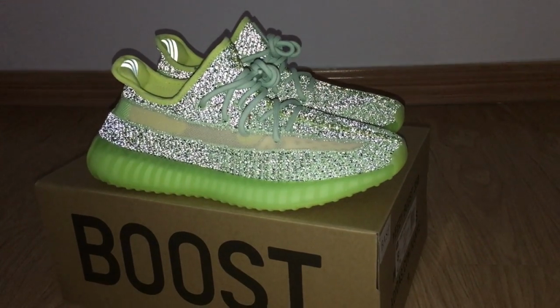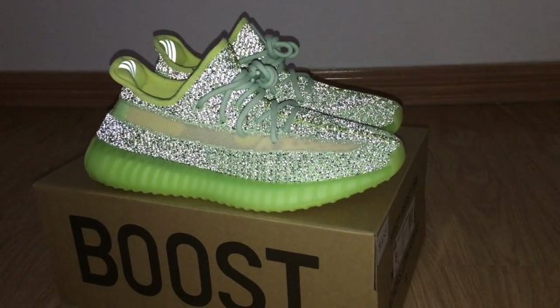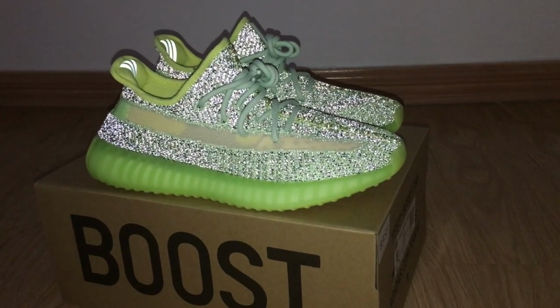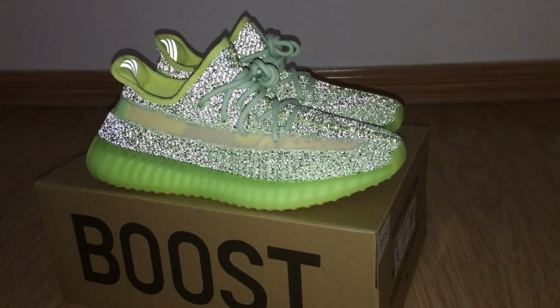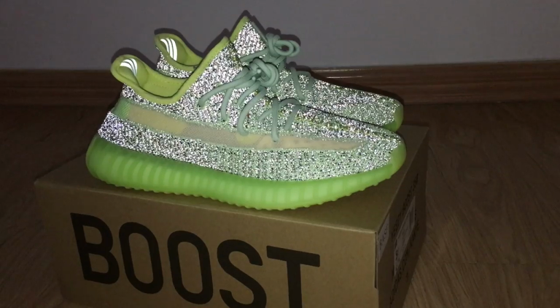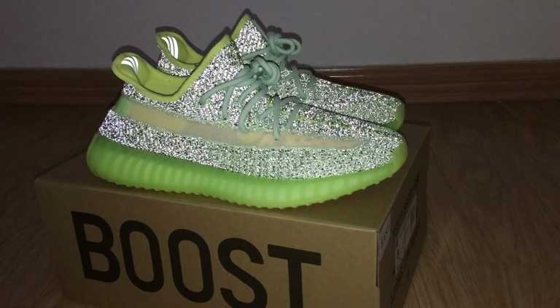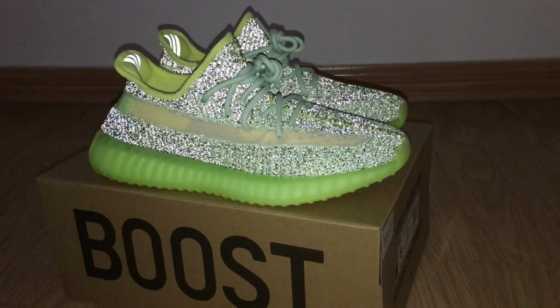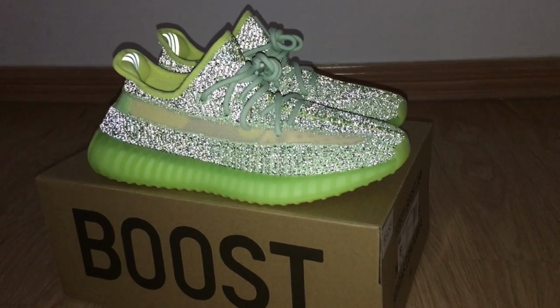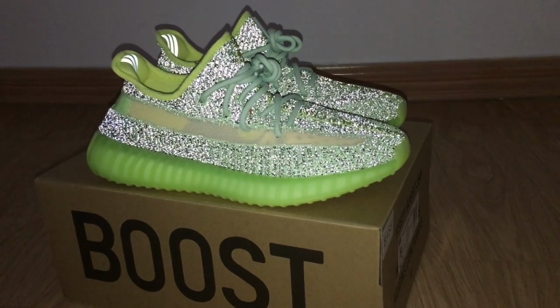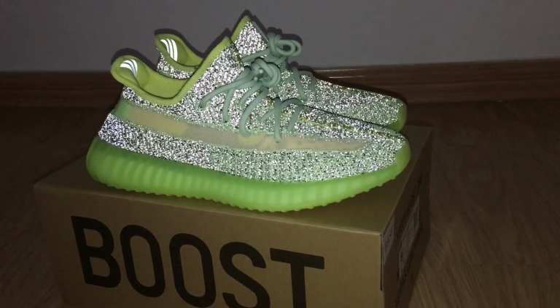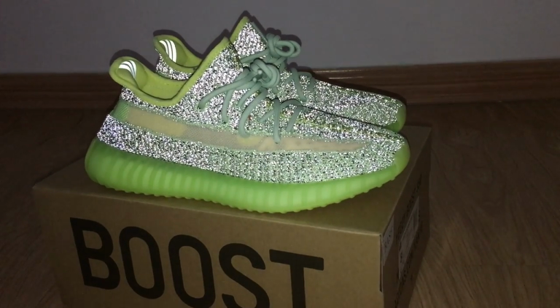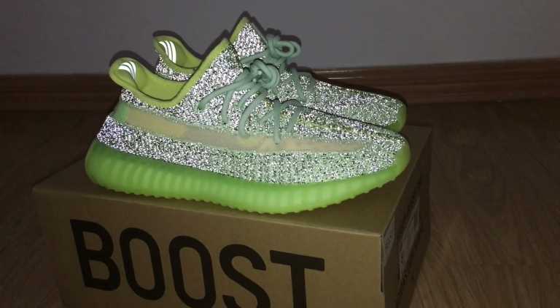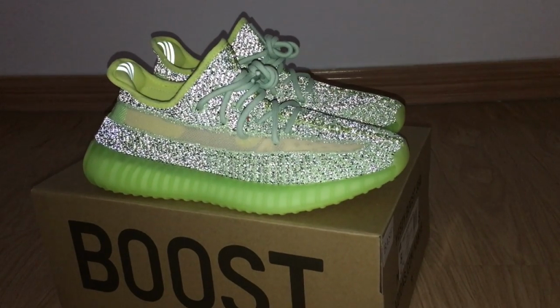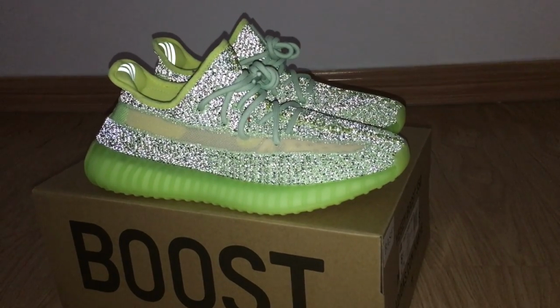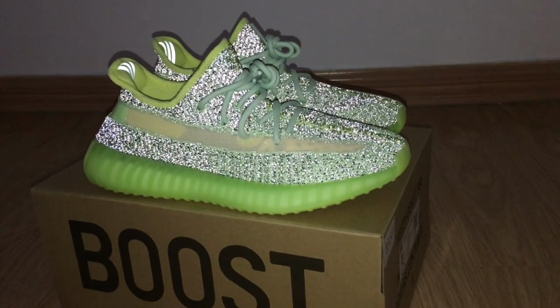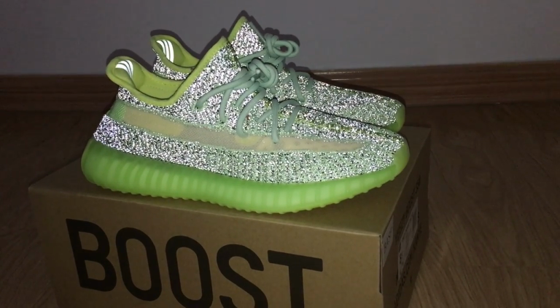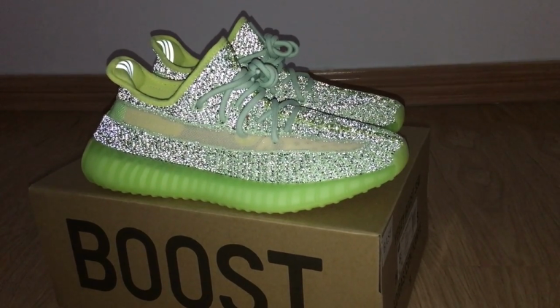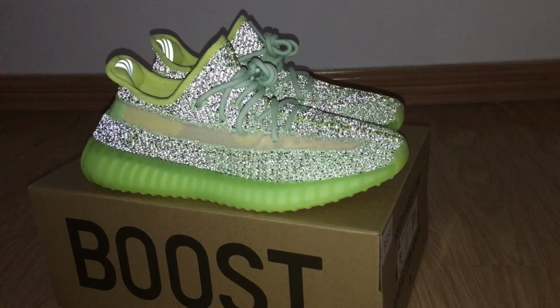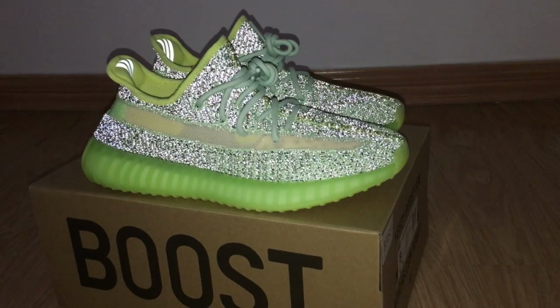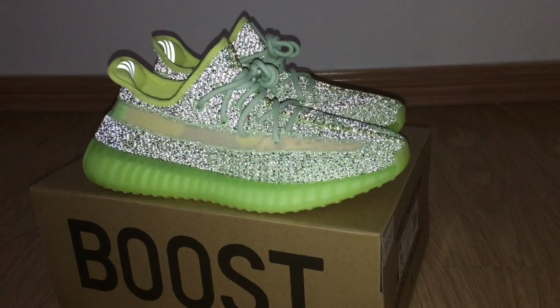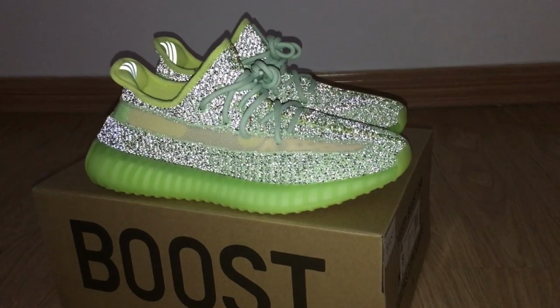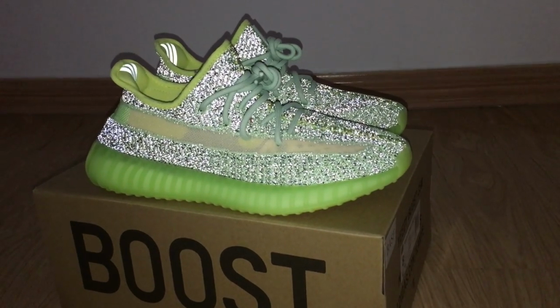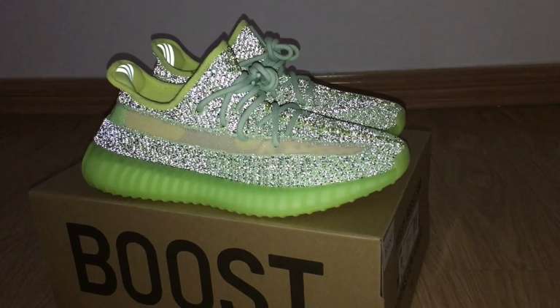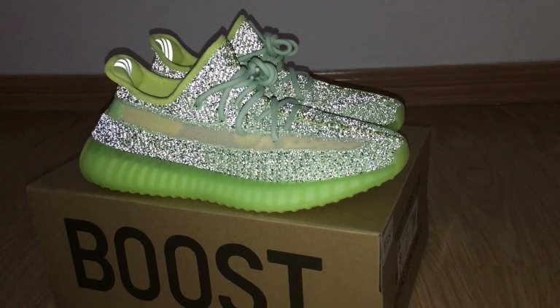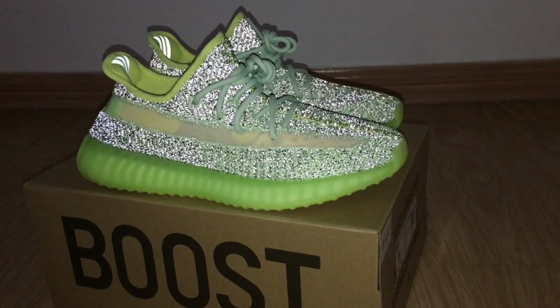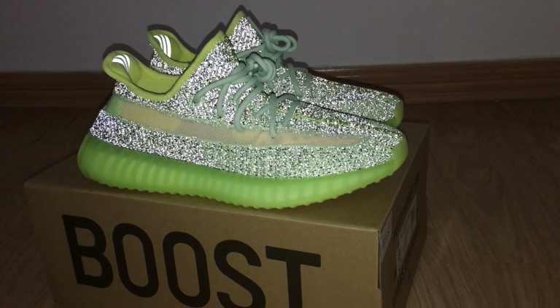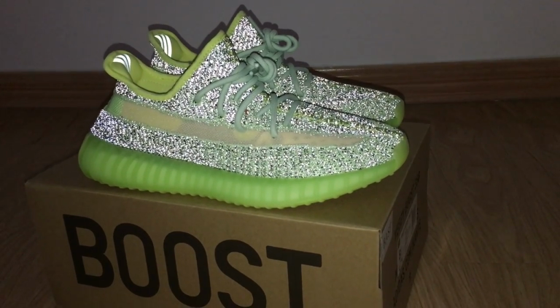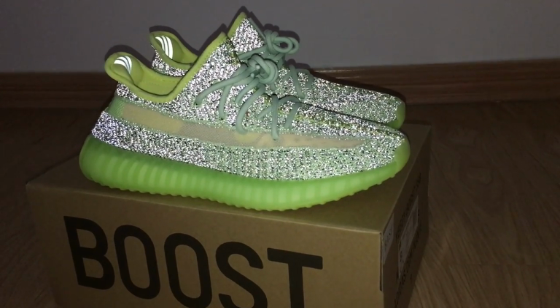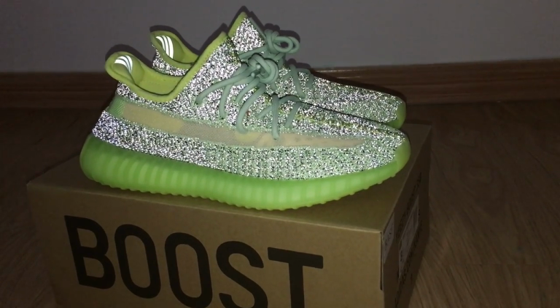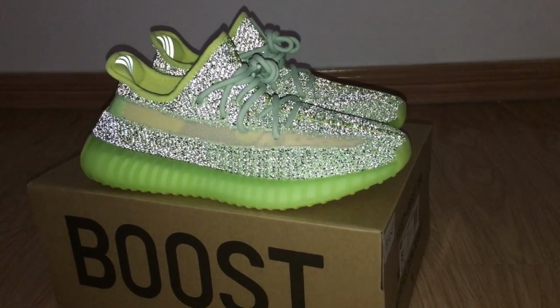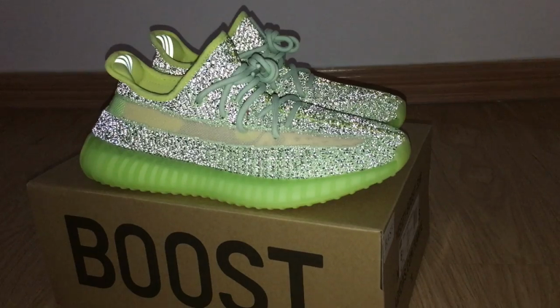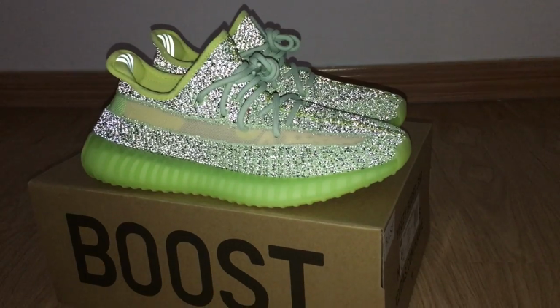It's real. And this is the reflective one, so you can look at the whole upper. It can glow under the flashlight because of the 3M materials, so it can glow.